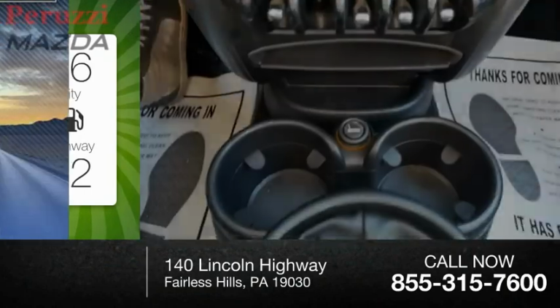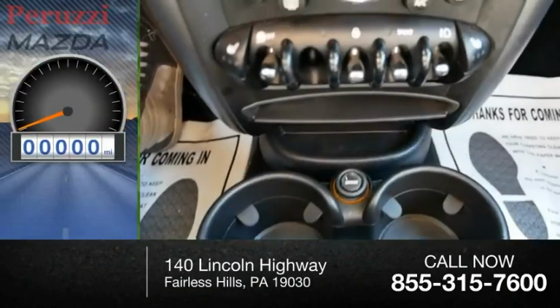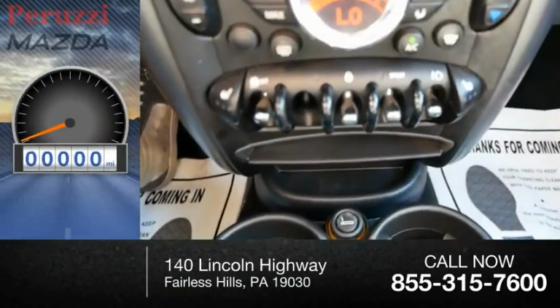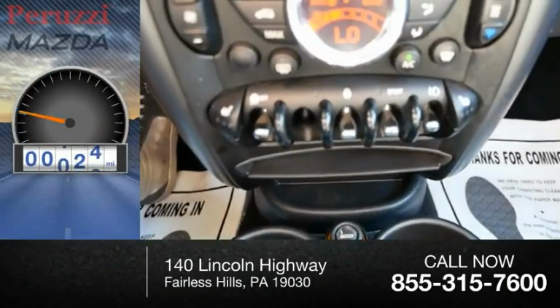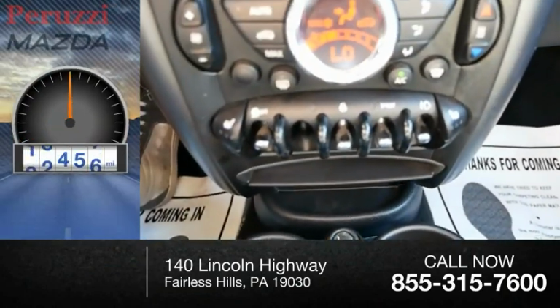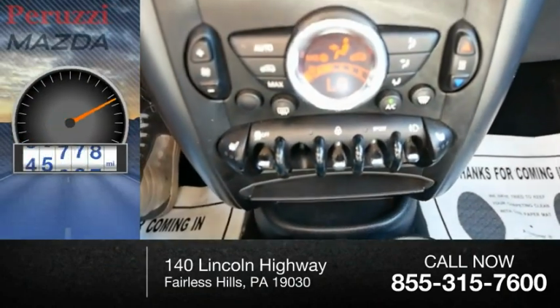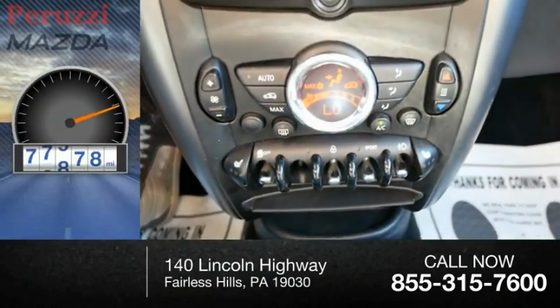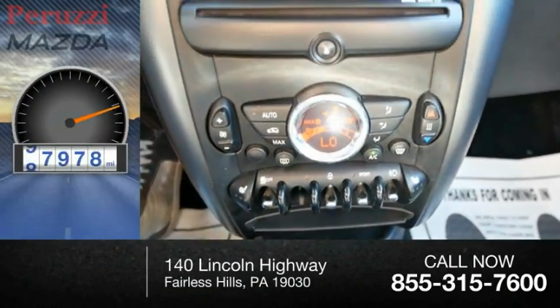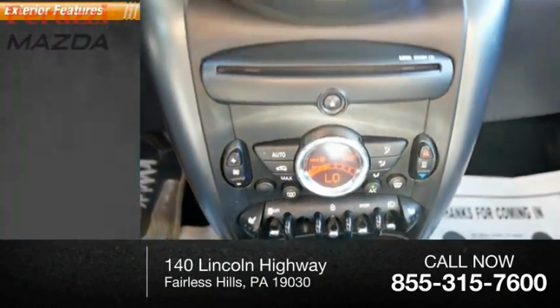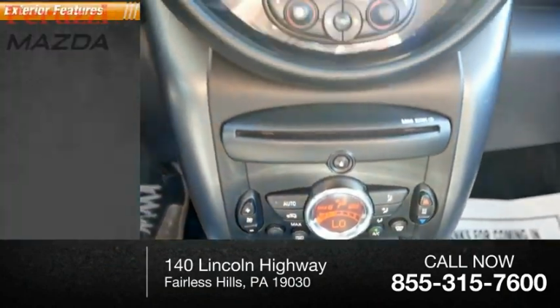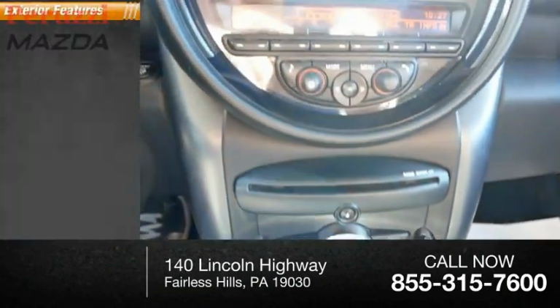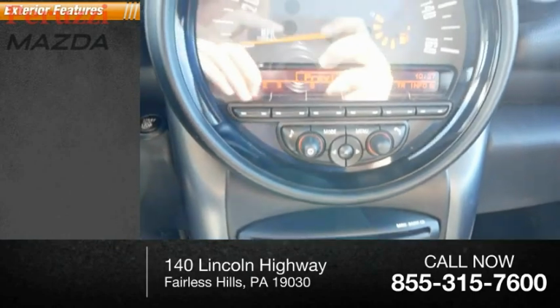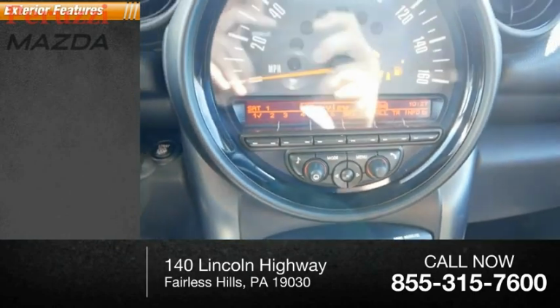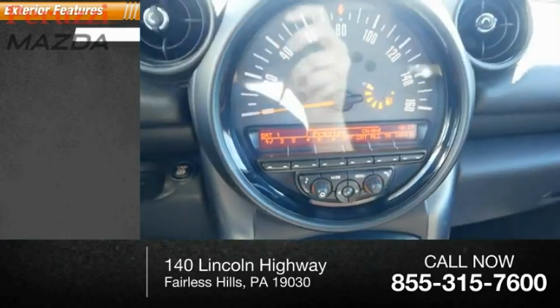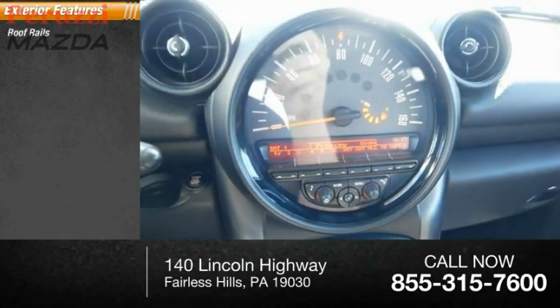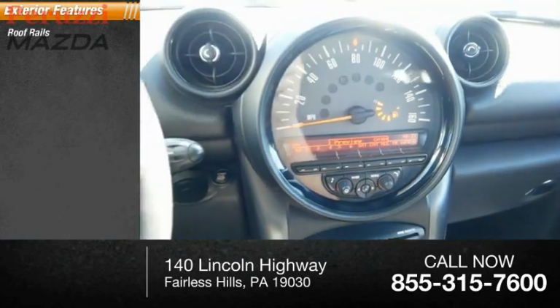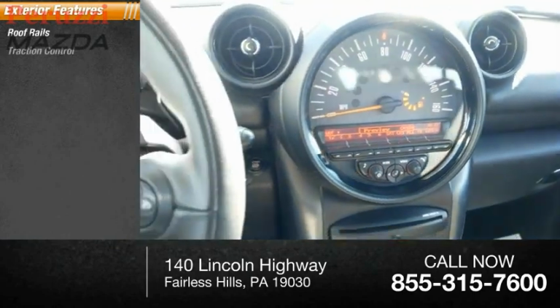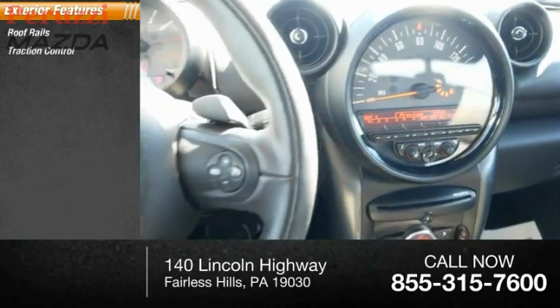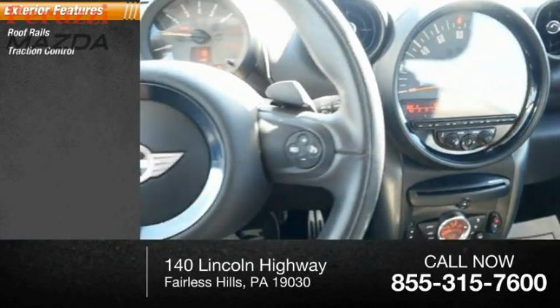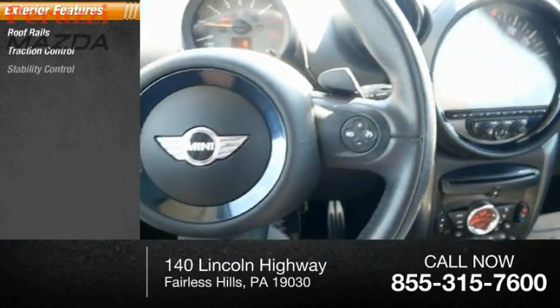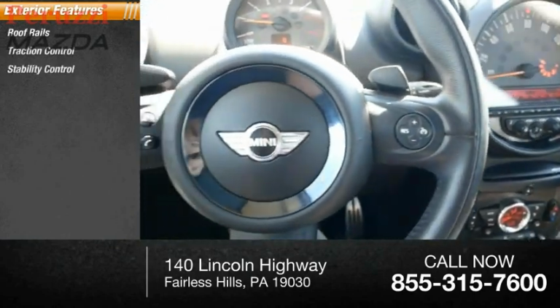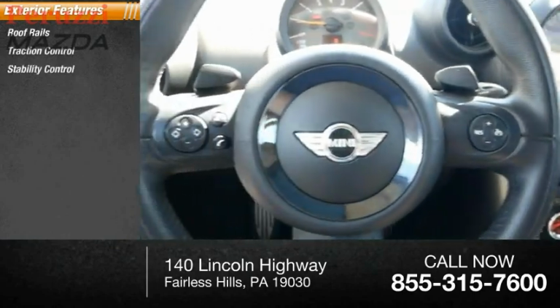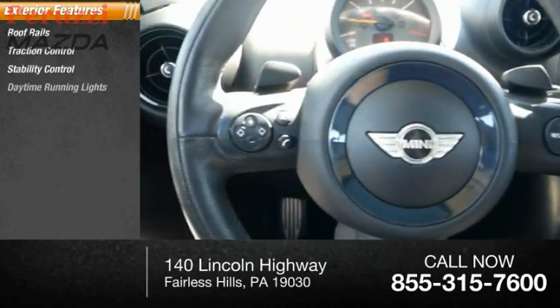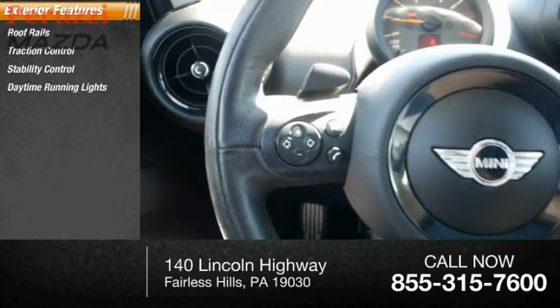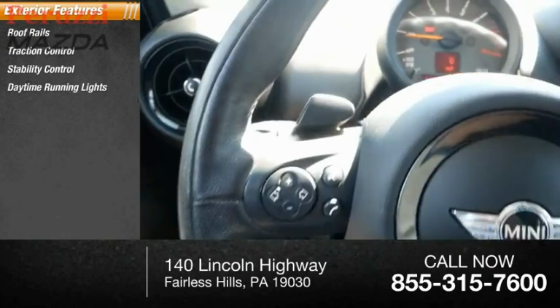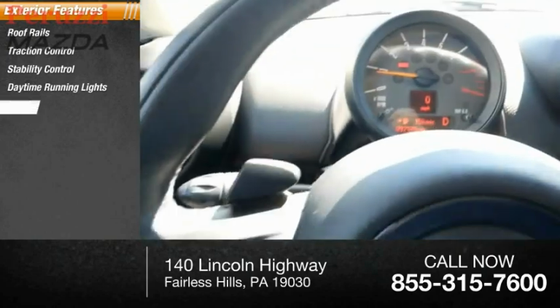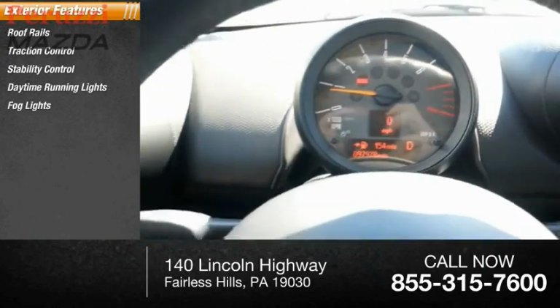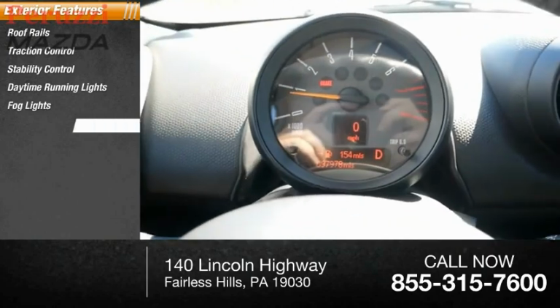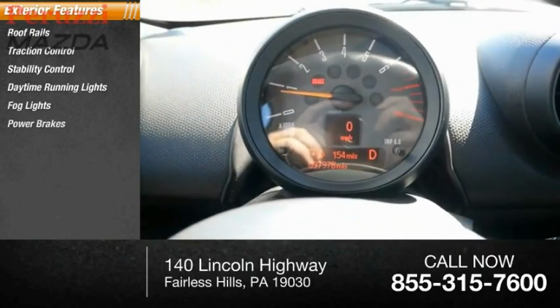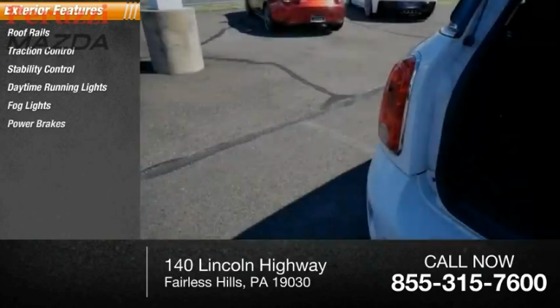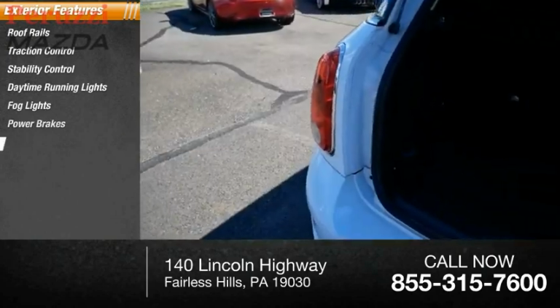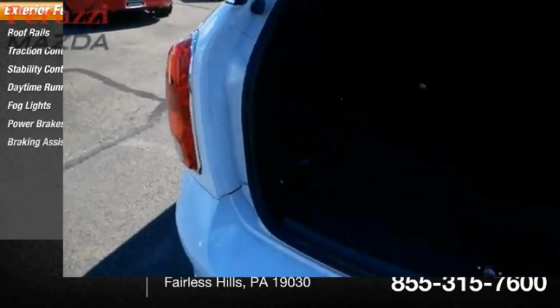This vehicle has less than 100,000 miles. Here are some of this vehicle's great options: roof rails, traction control, stability control, daytime running lights, fog lights, power brakes, and braking assist.